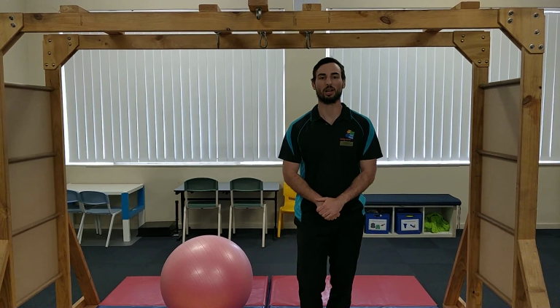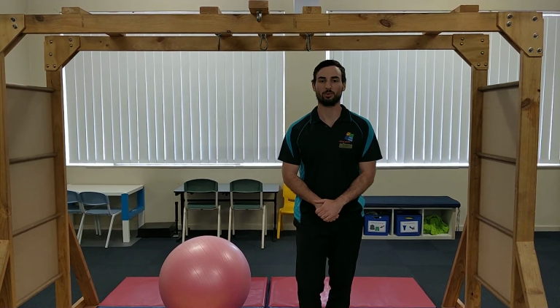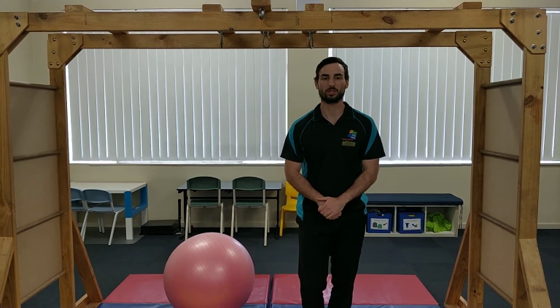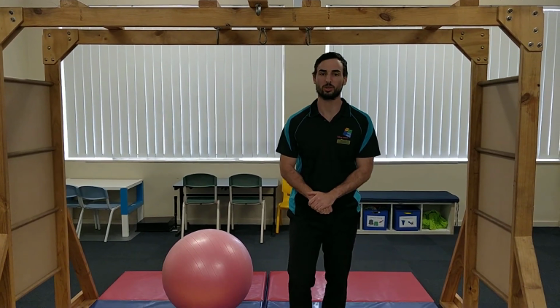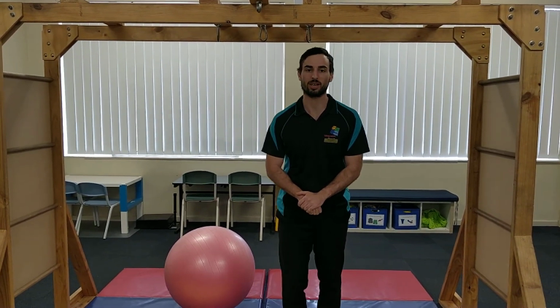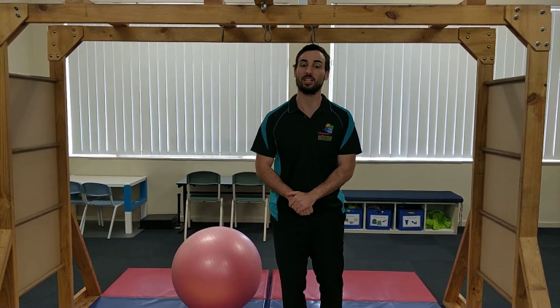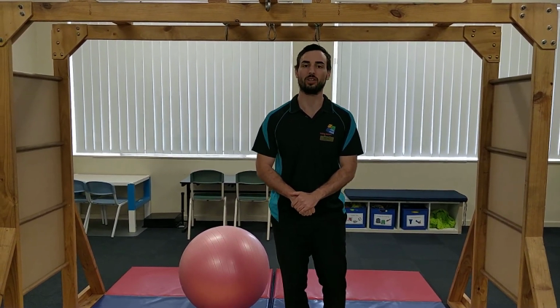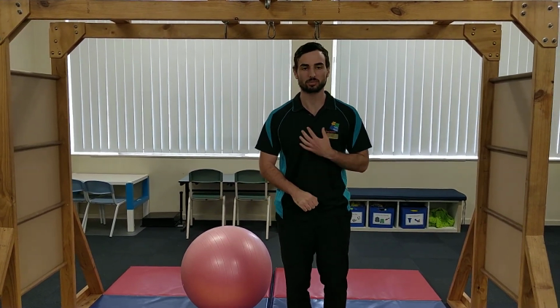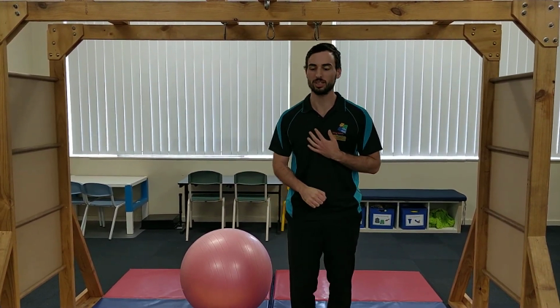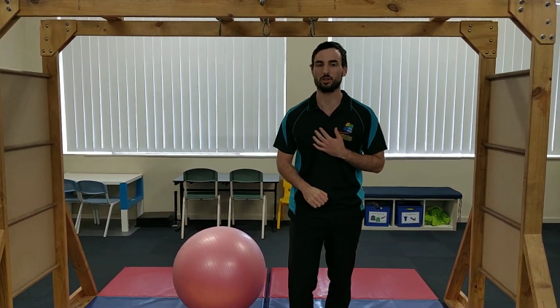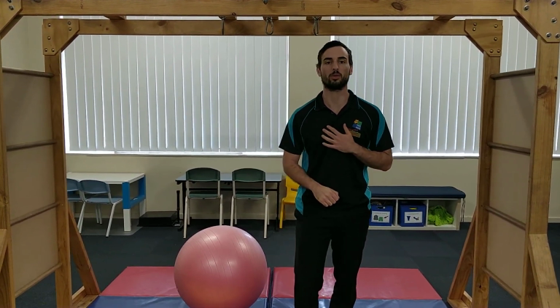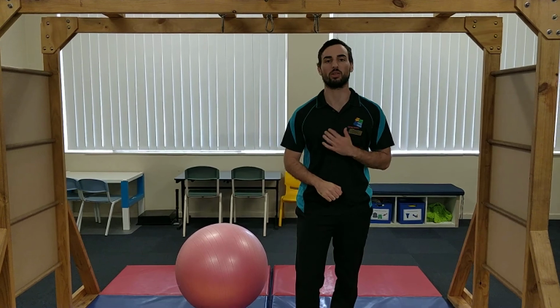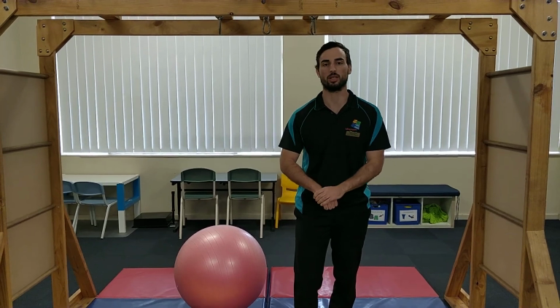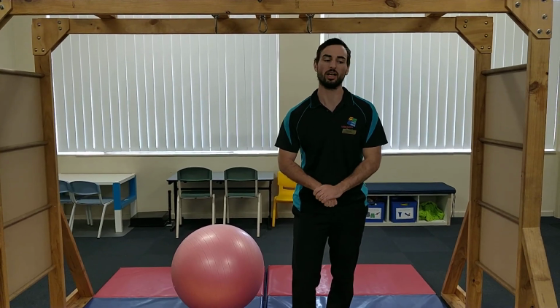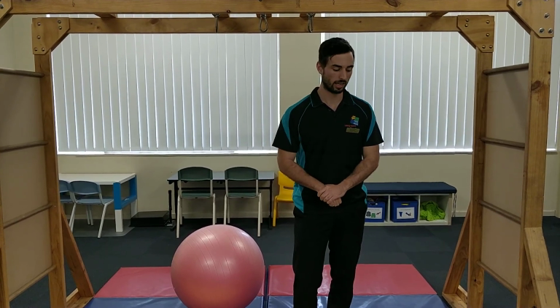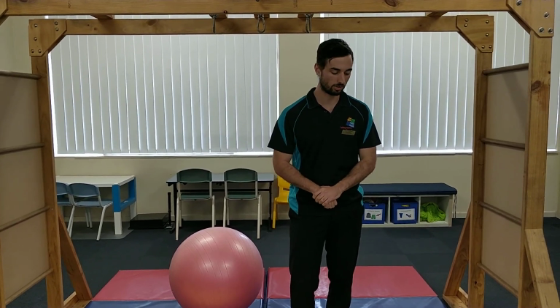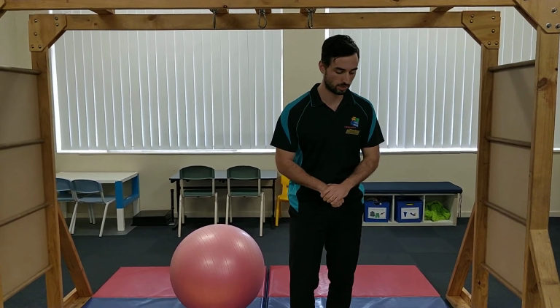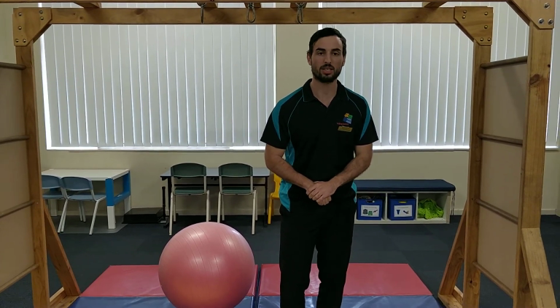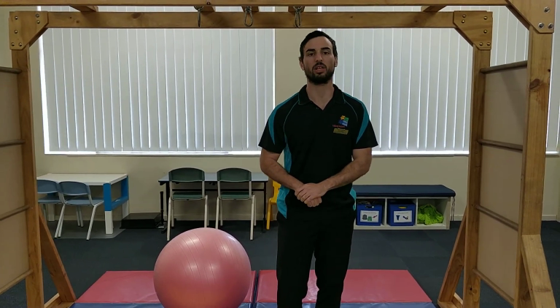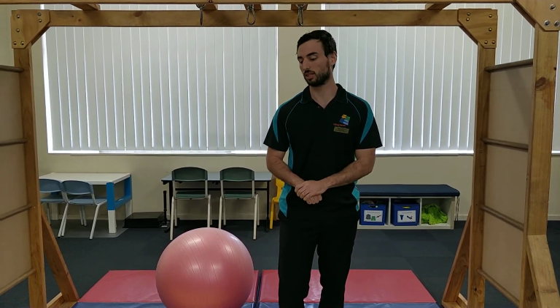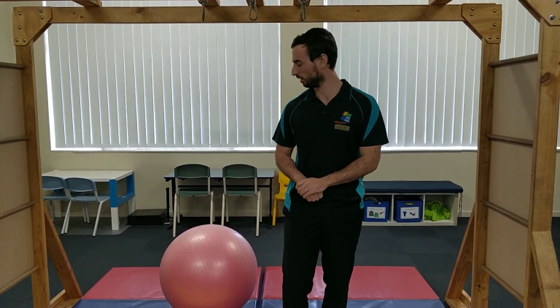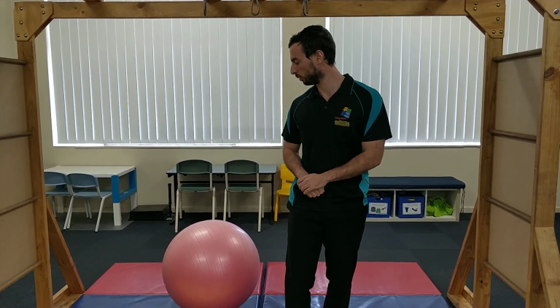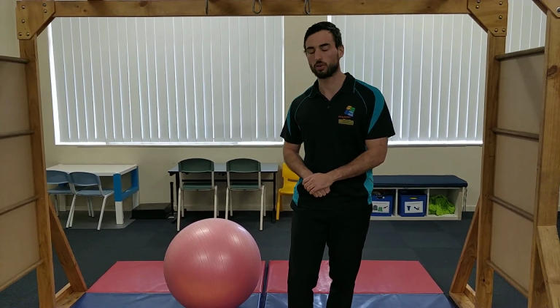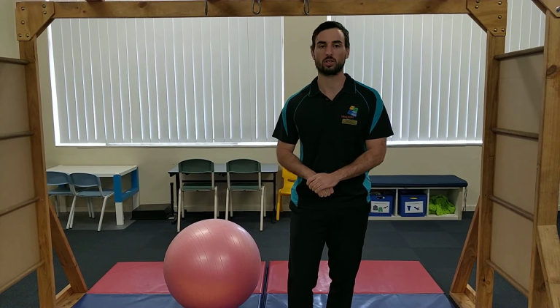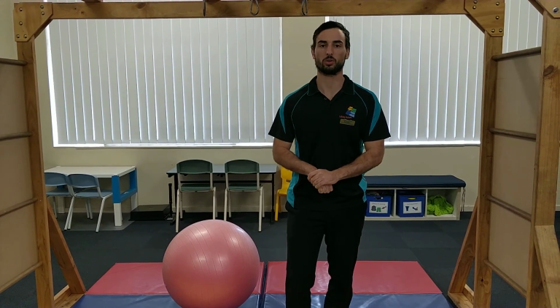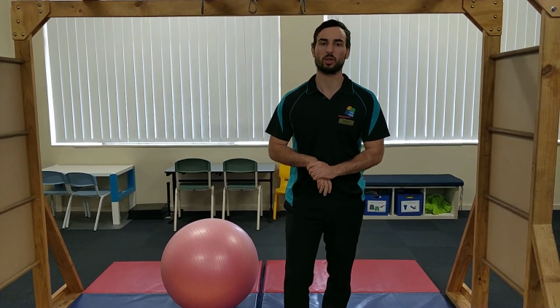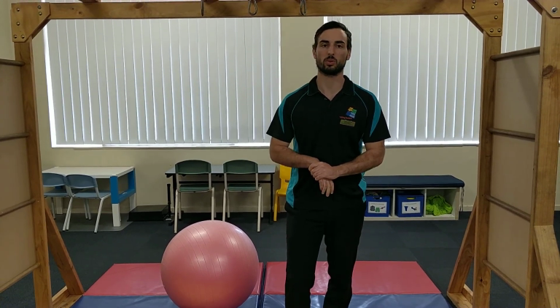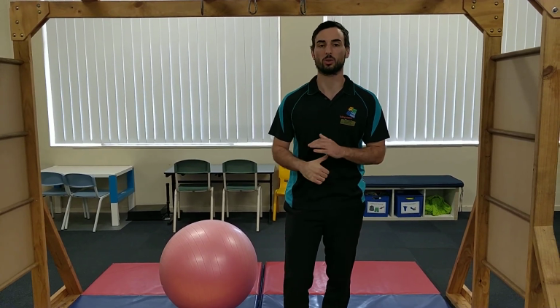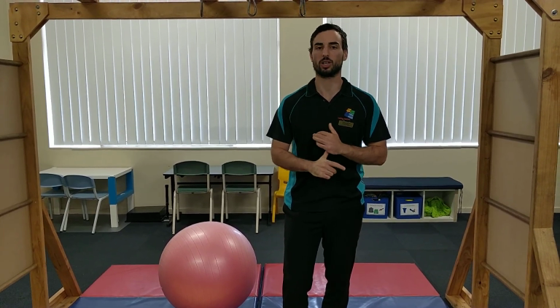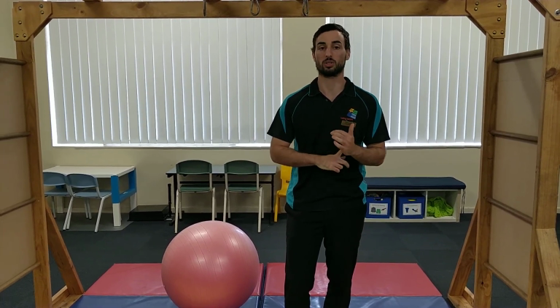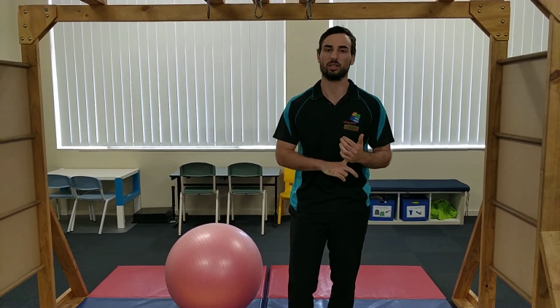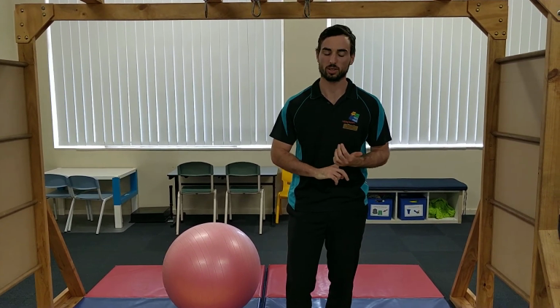Hi everyone, welcome back to another Talking Matters Stickies video. I'm Daniel, I'm an occupational therapist here and I have some stickies activities today which focus a lot on gross motor skills, like core strength, strong stability, that sort of stuff.